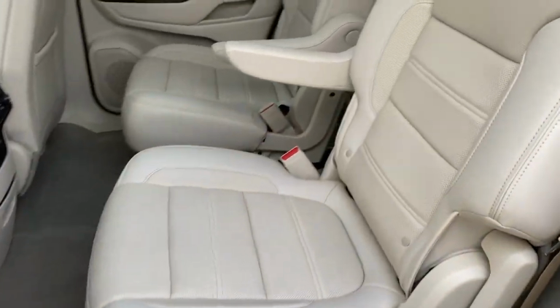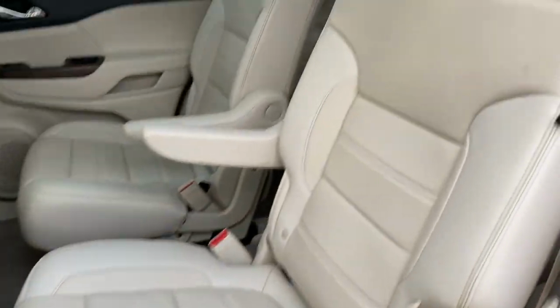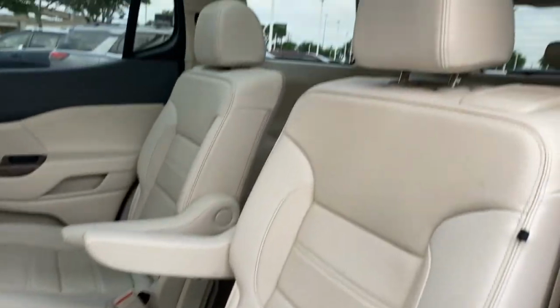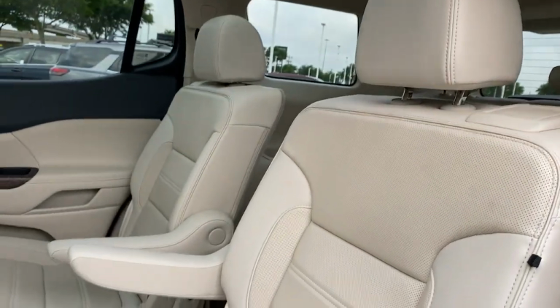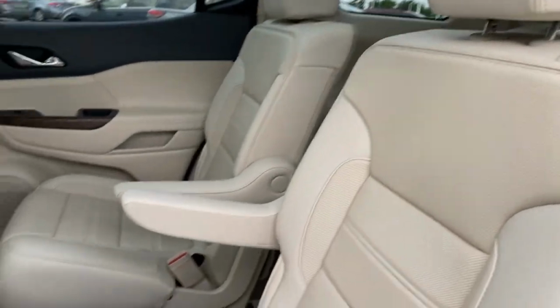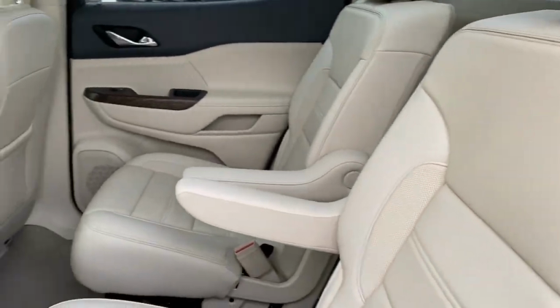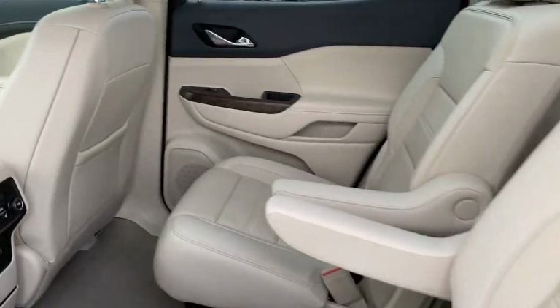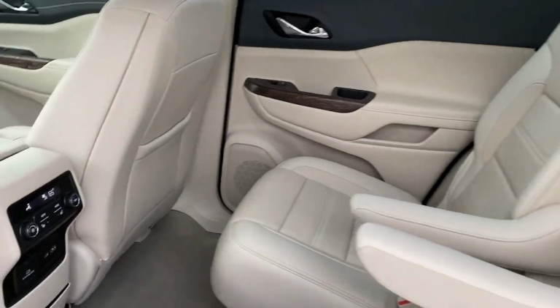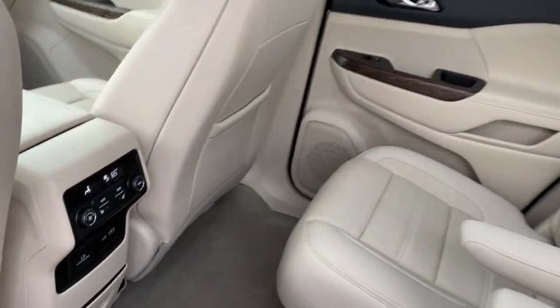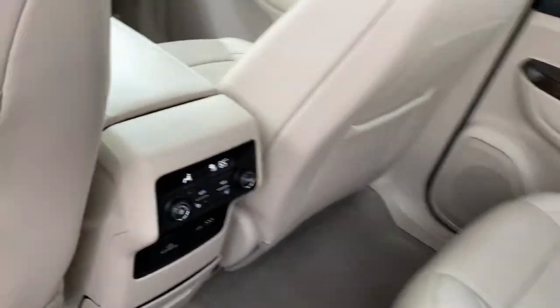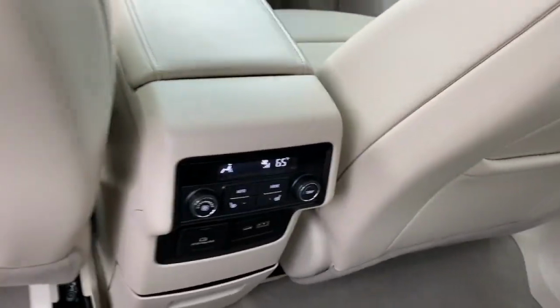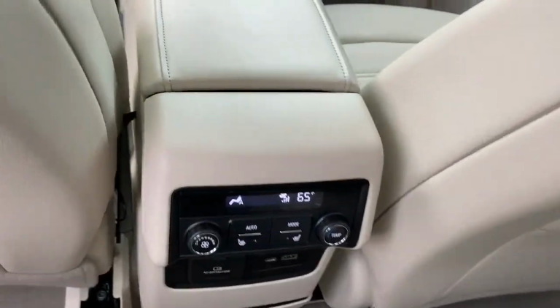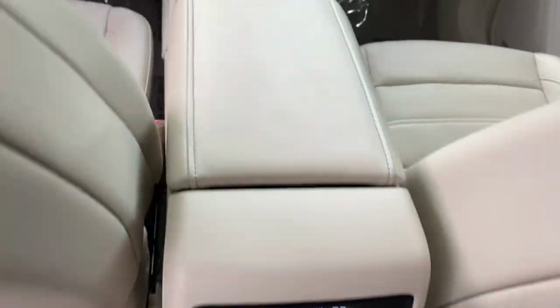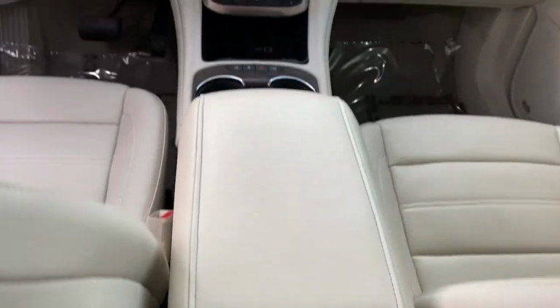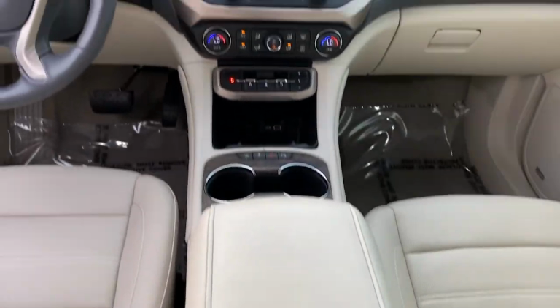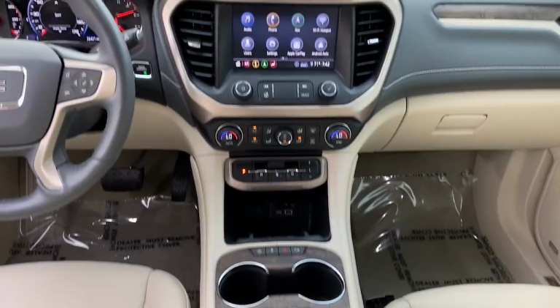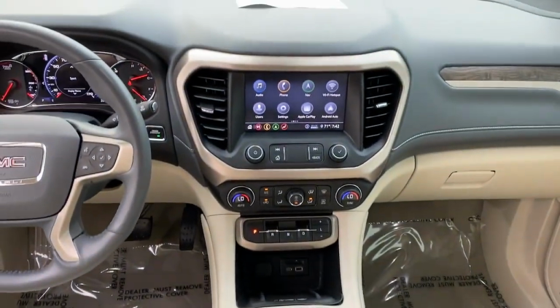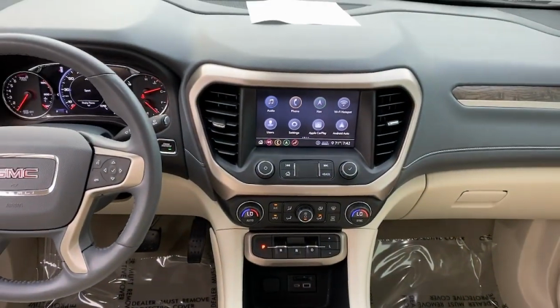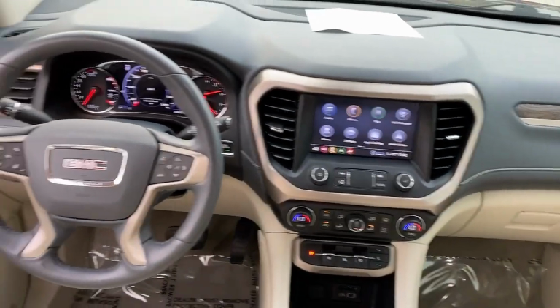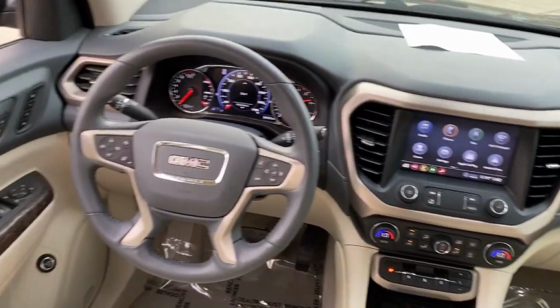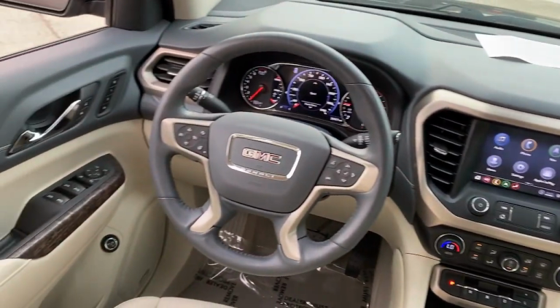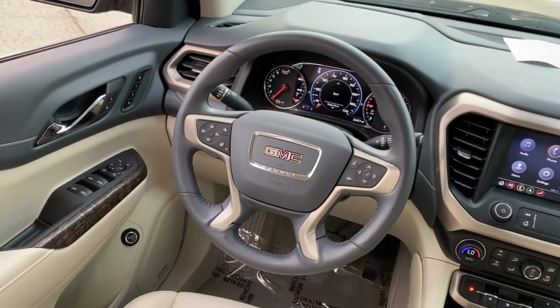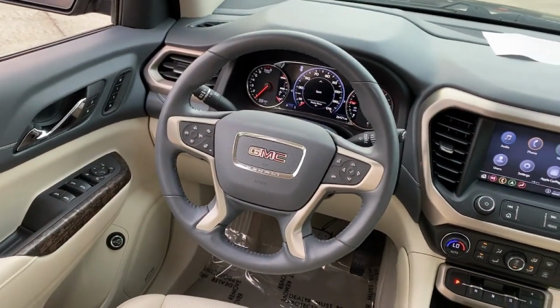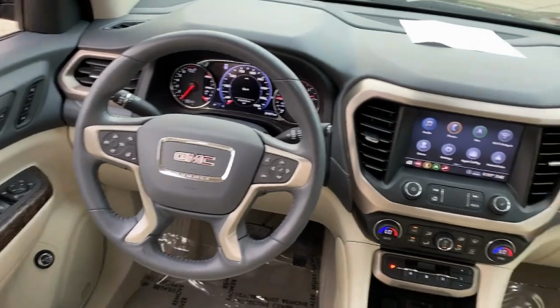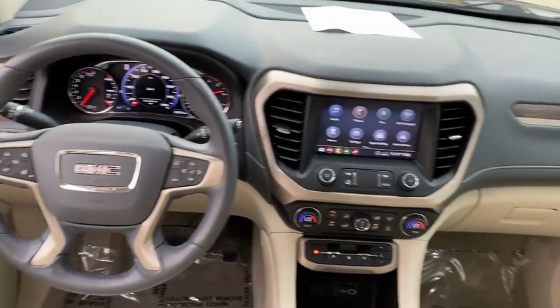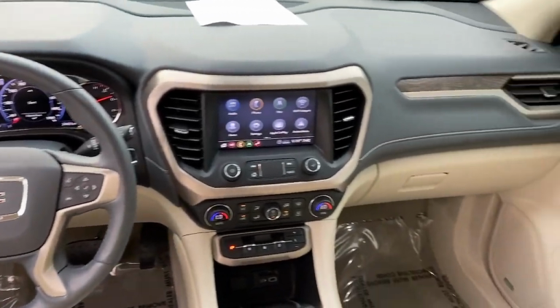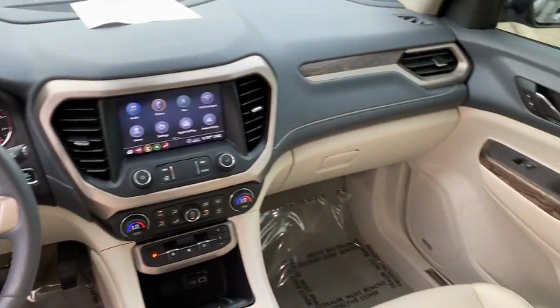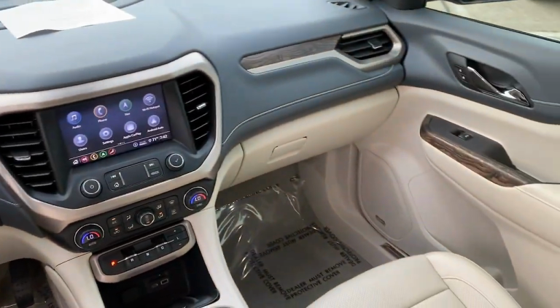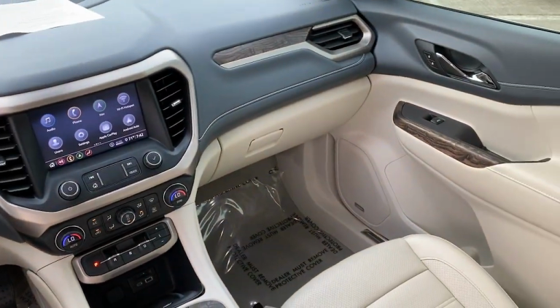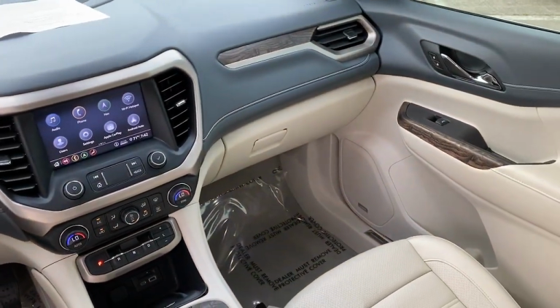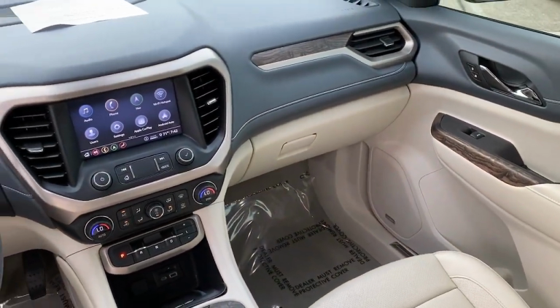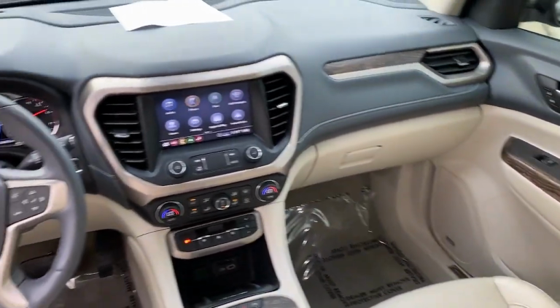The following are some of this vehicle's highlighted options: Apple CarPlay and/or Android Auto, head-up display, navigation system, and sun/moonroof.